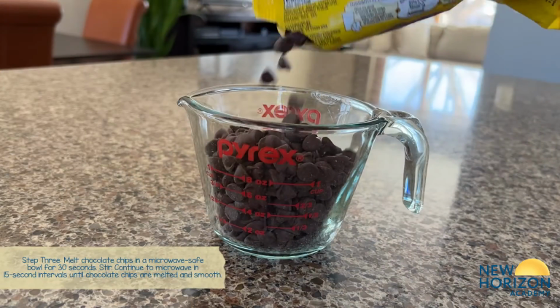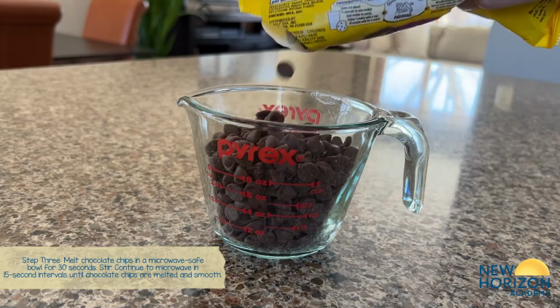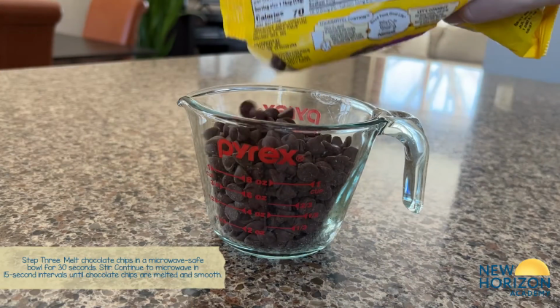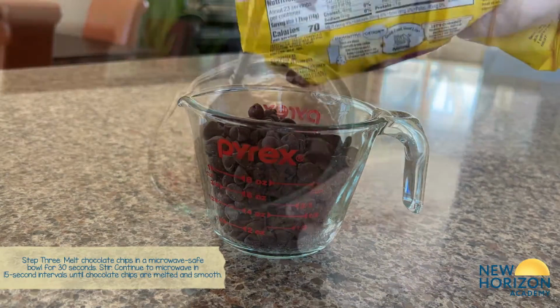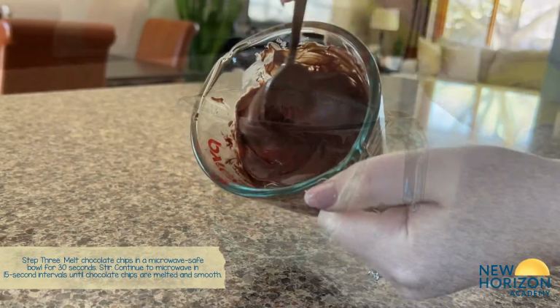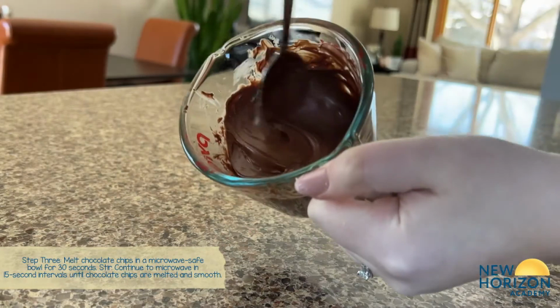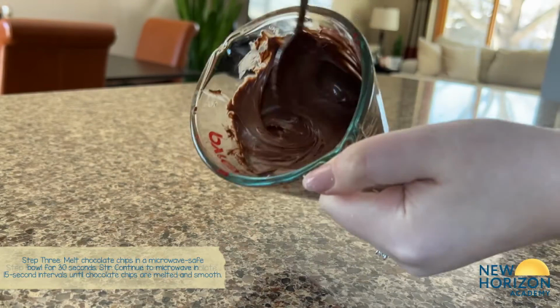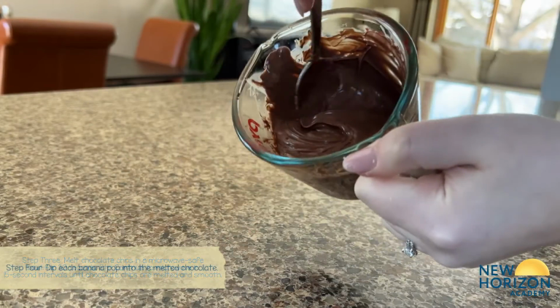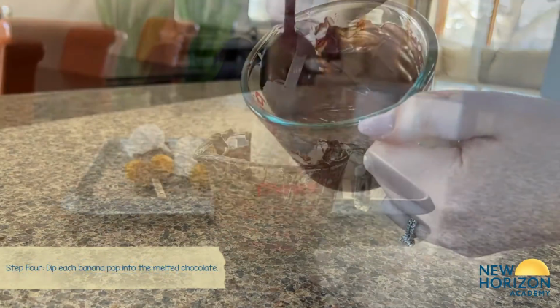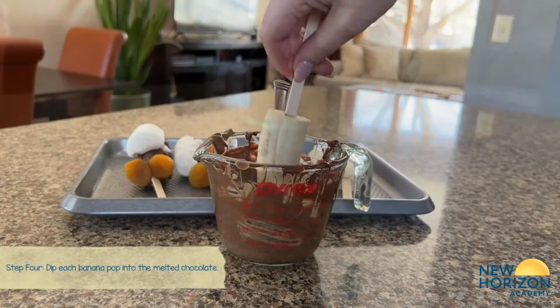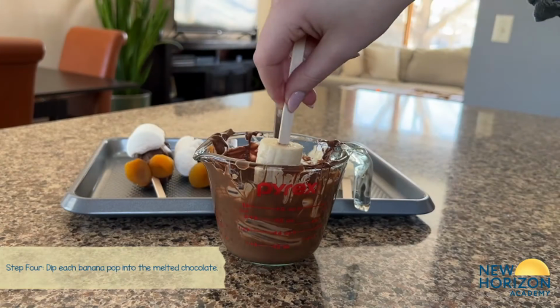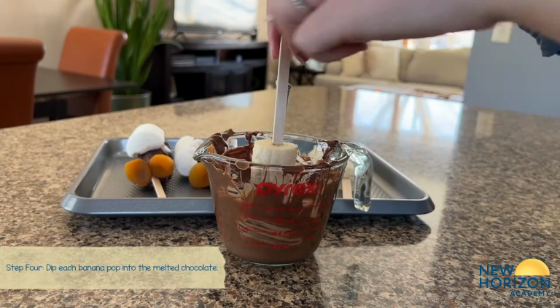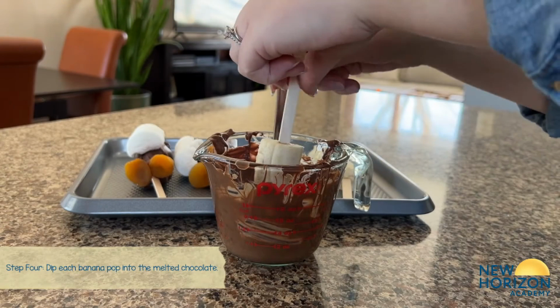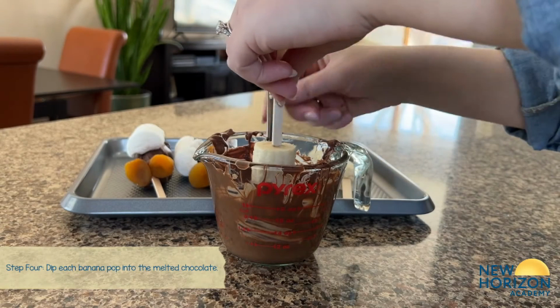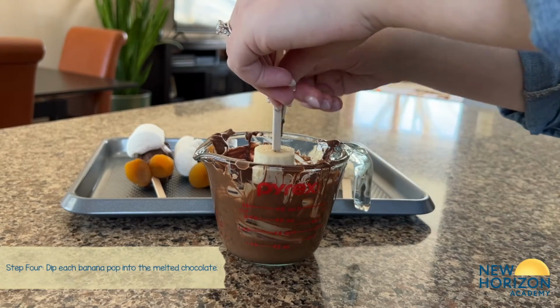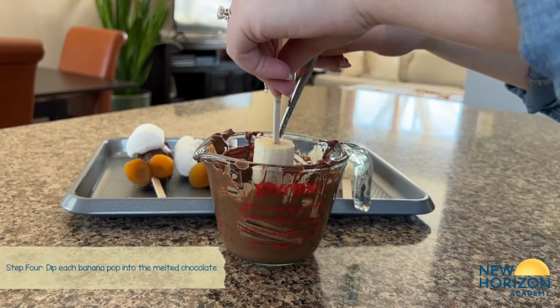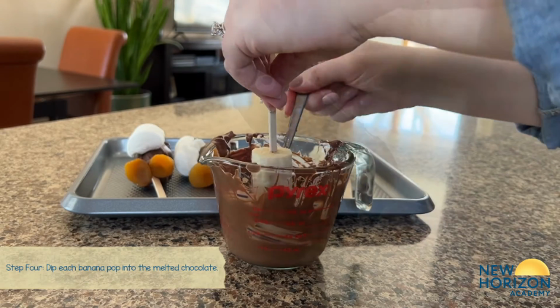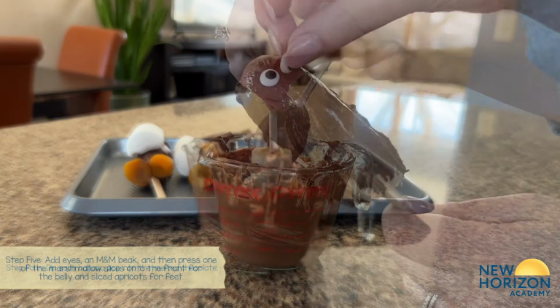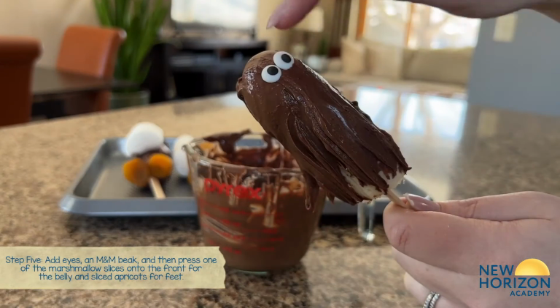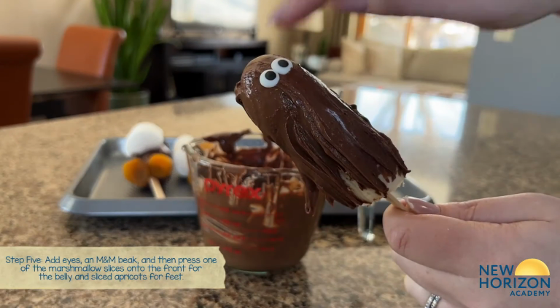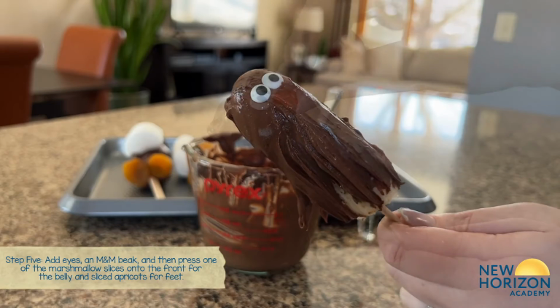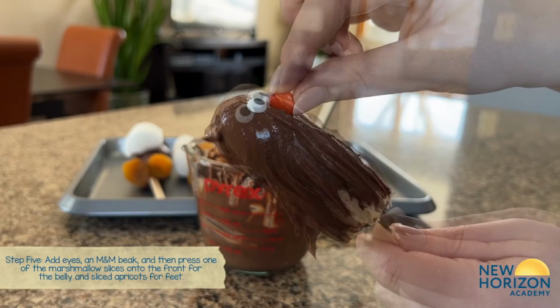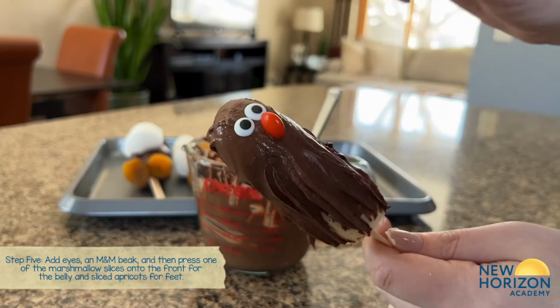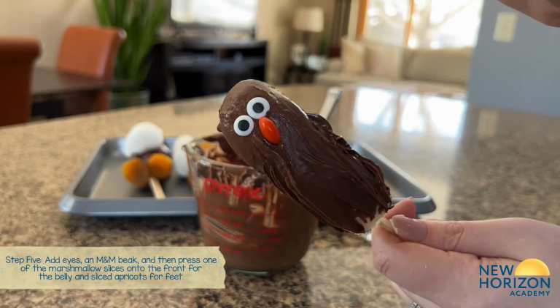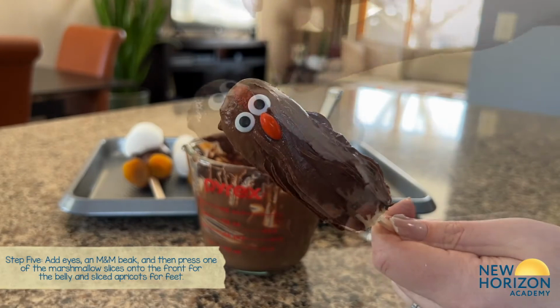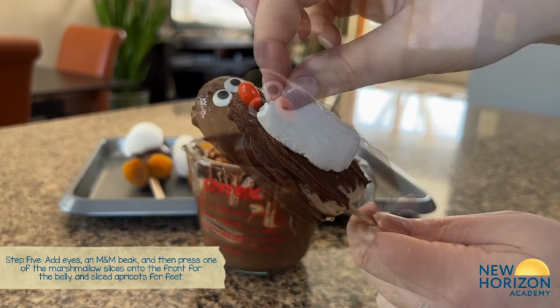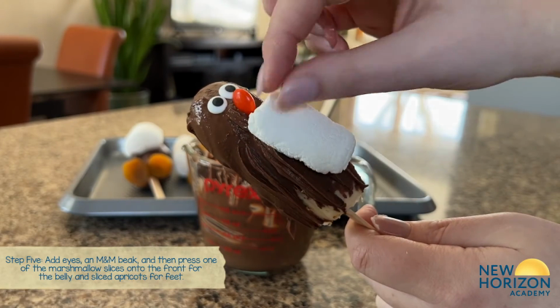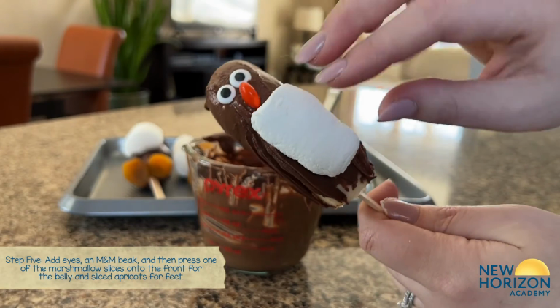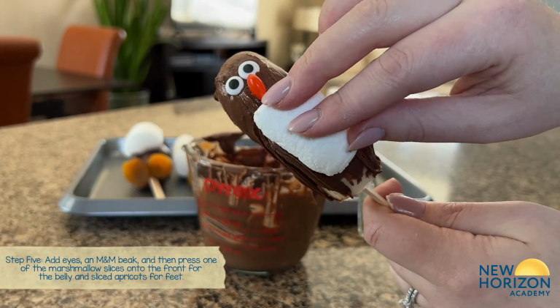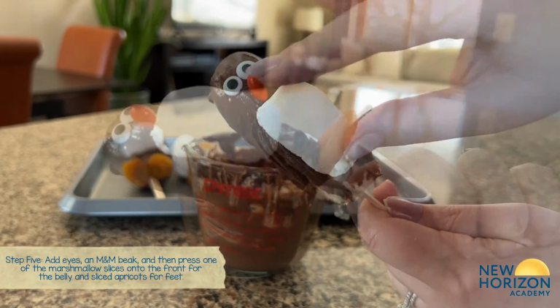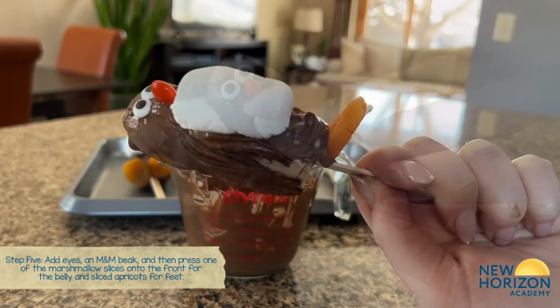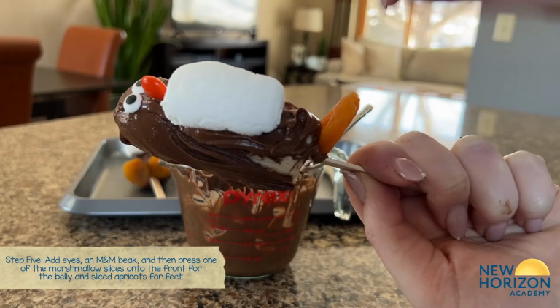Melt the chocolate in the microwave until smooth. Dip each frozen banana pop into the melted chocolate. Now add the eyes, beak, press on the marshmallow for the belly, and lastly add the apricots as feet.